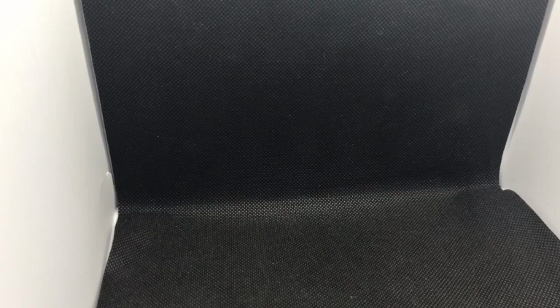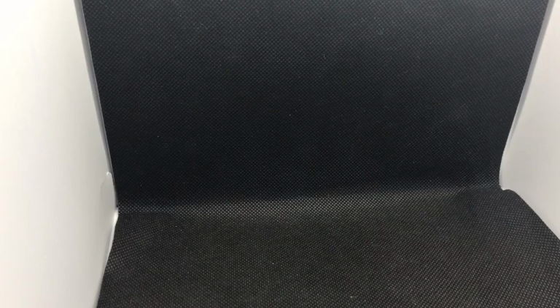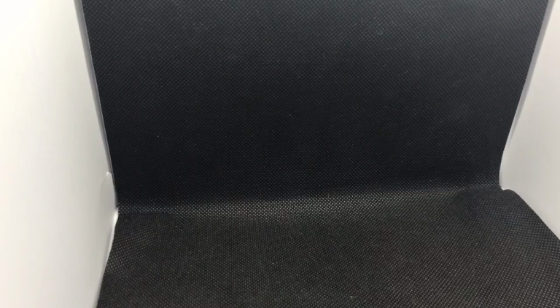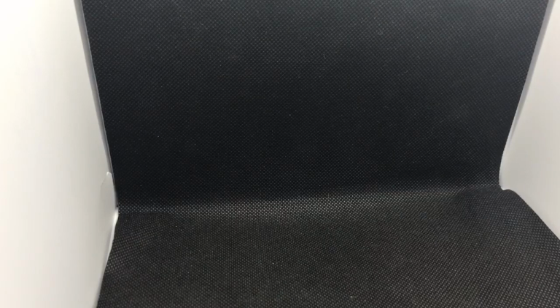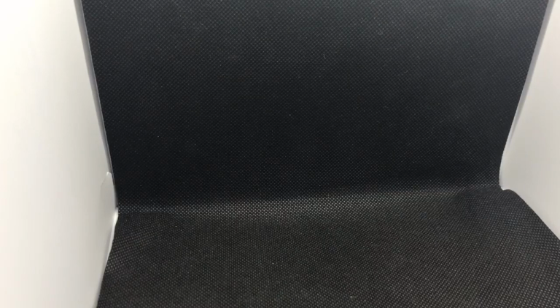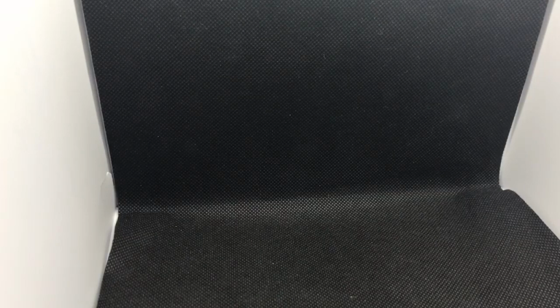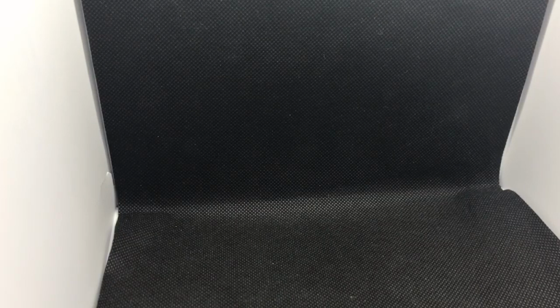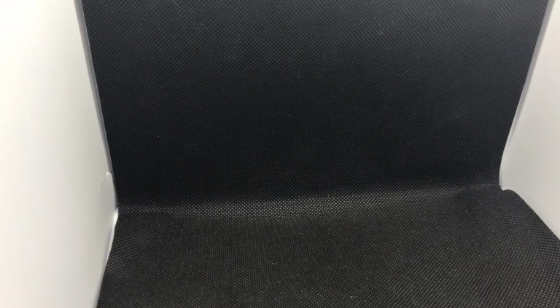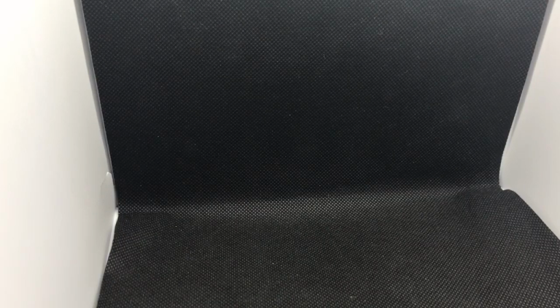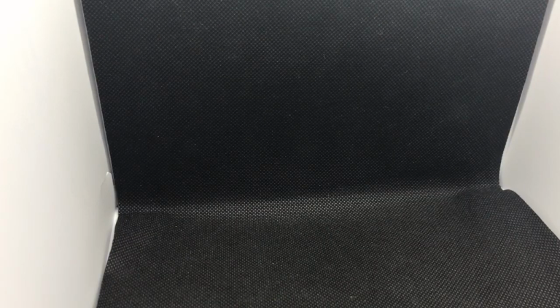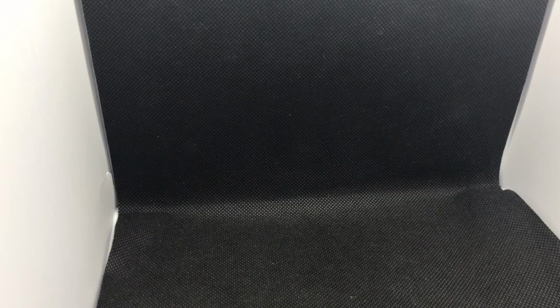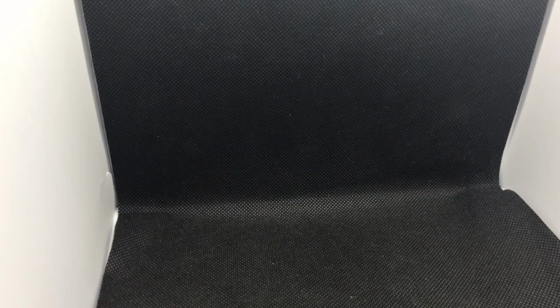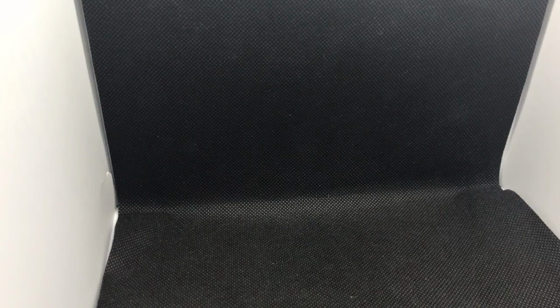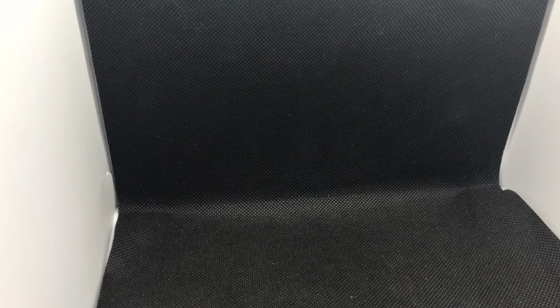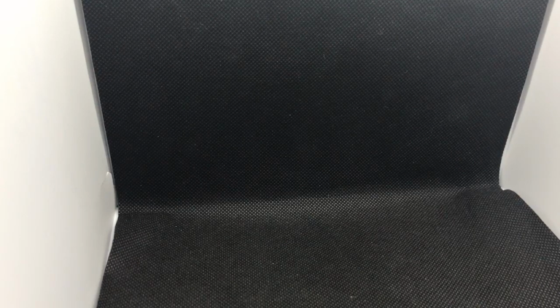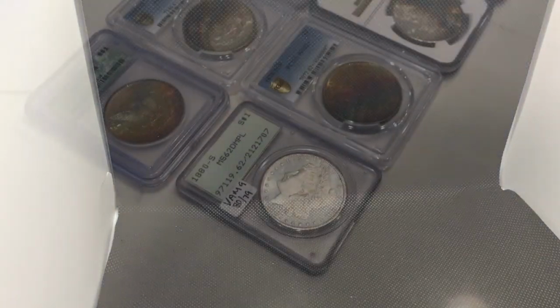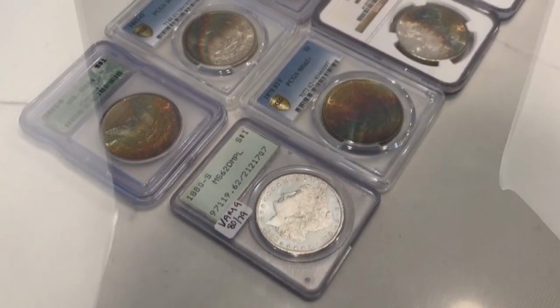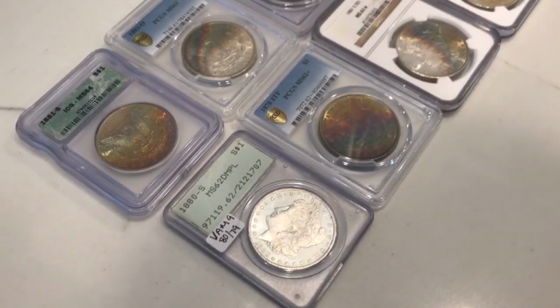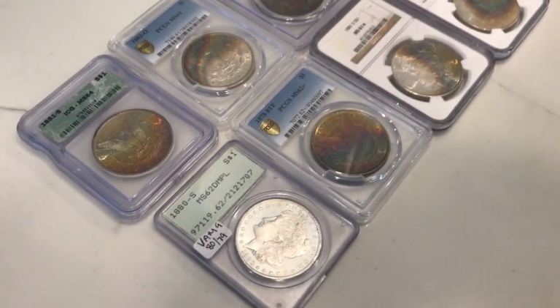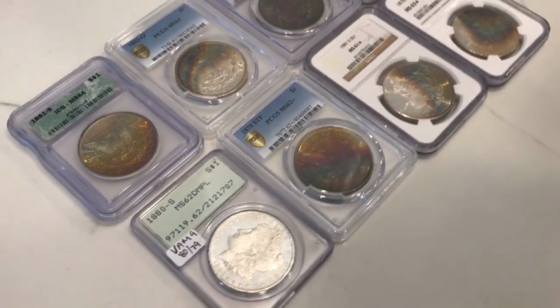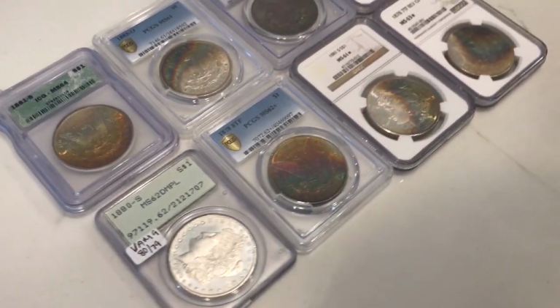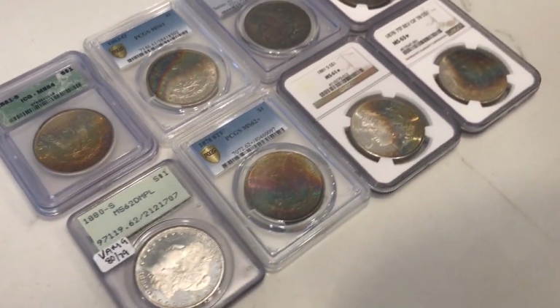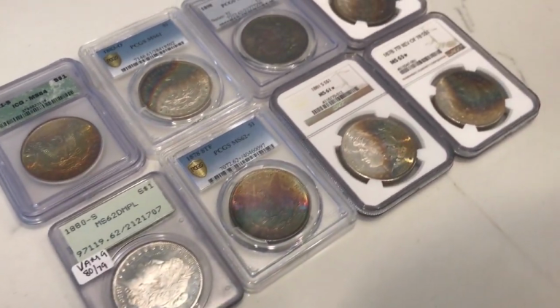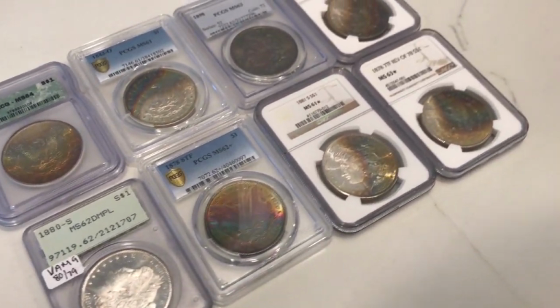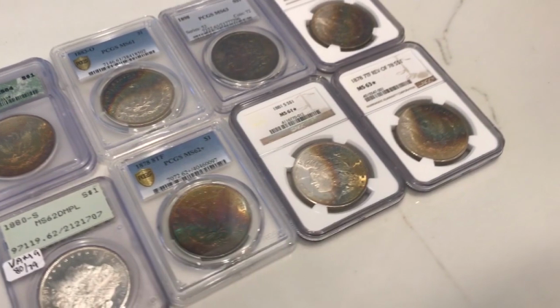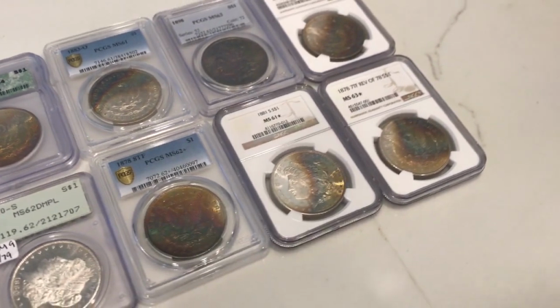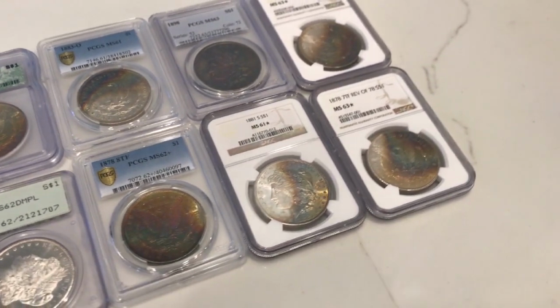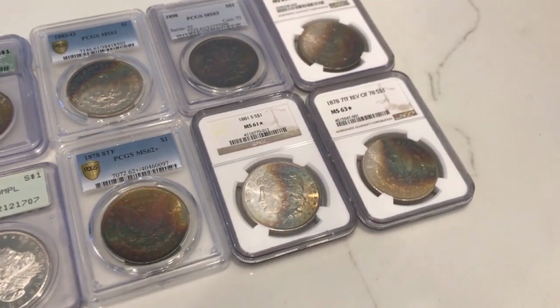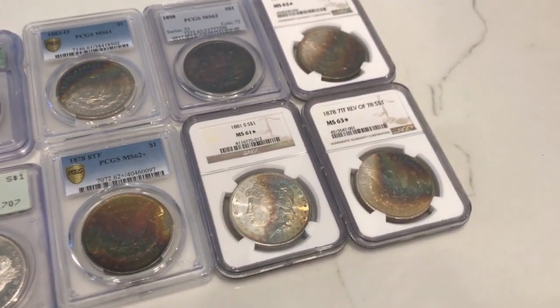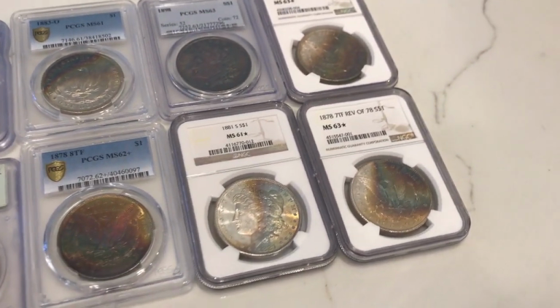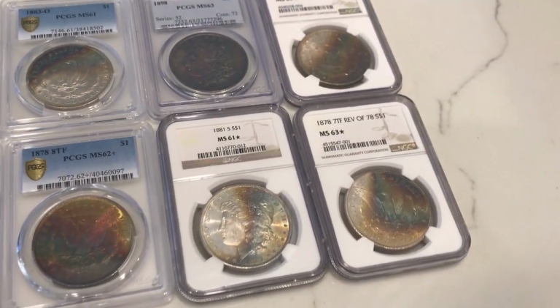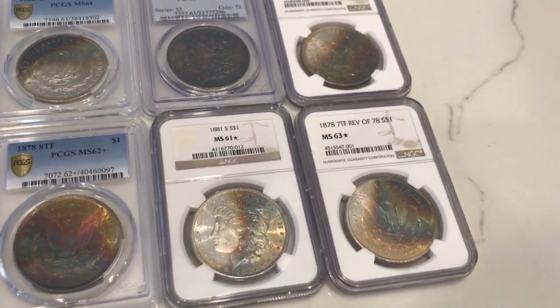Alrighty guys, just made it up to the lightbox, and as you guys heard earlier, these are my favorite types of videos to film. The toned coins were awesome at the Broken Arrow Show, but let me jump into it right now and show you guys everything that we found.